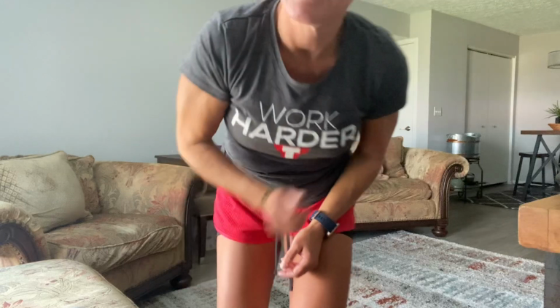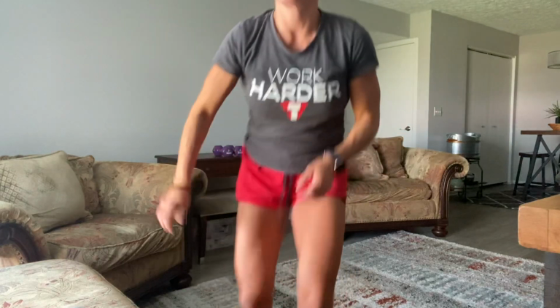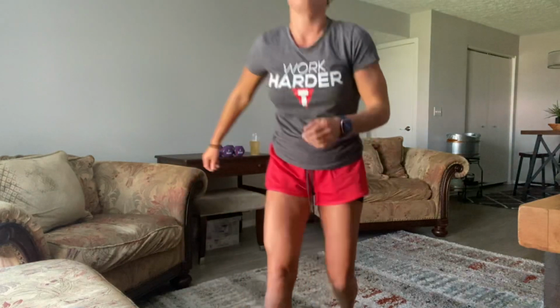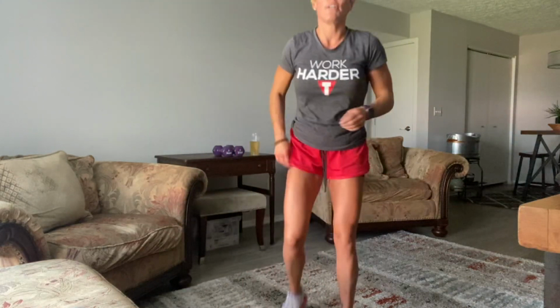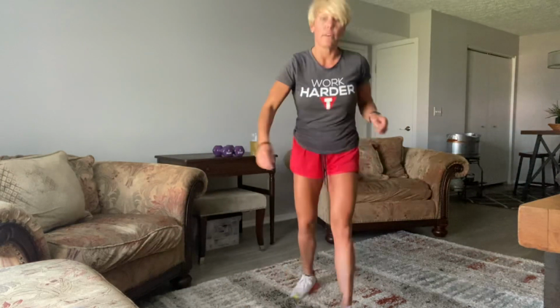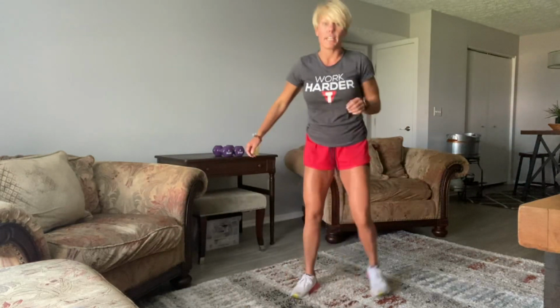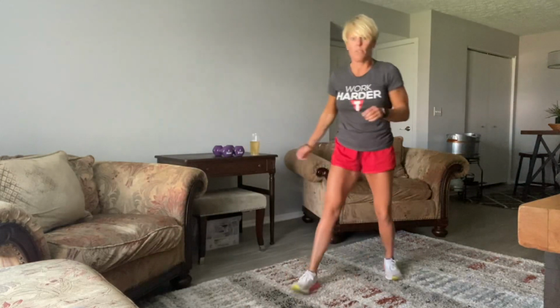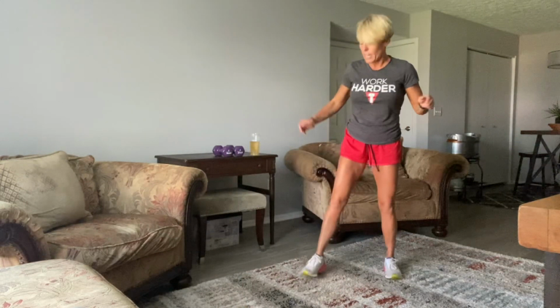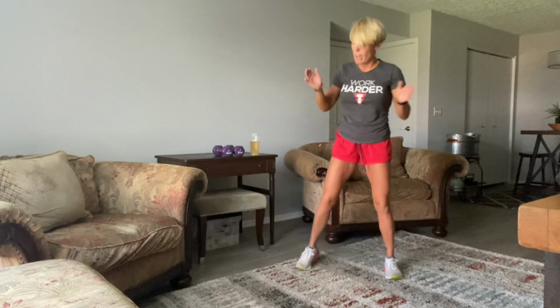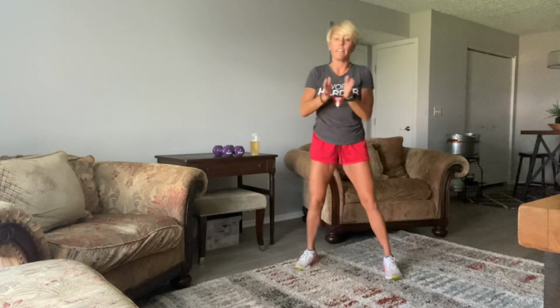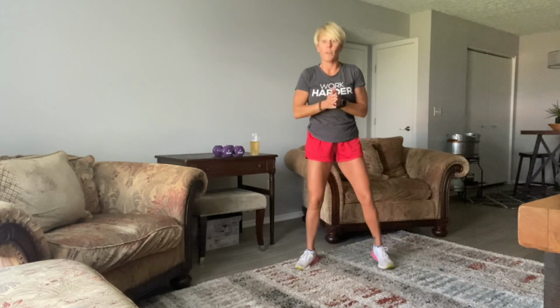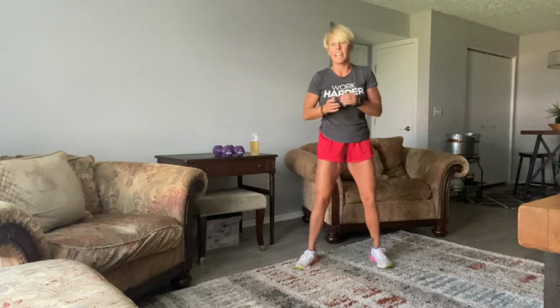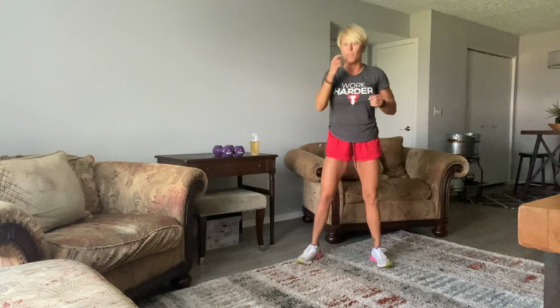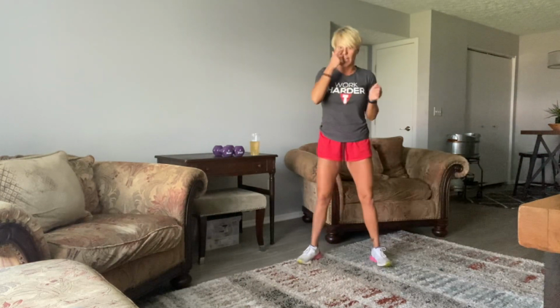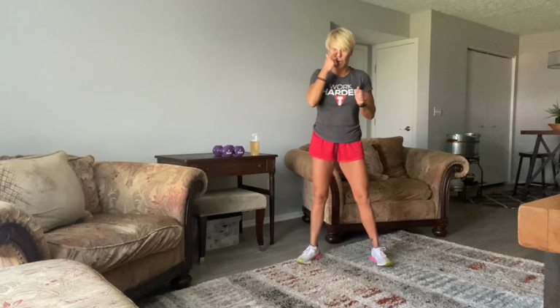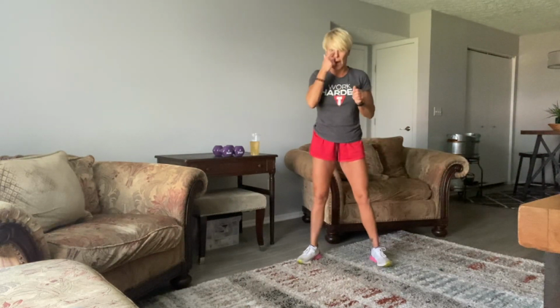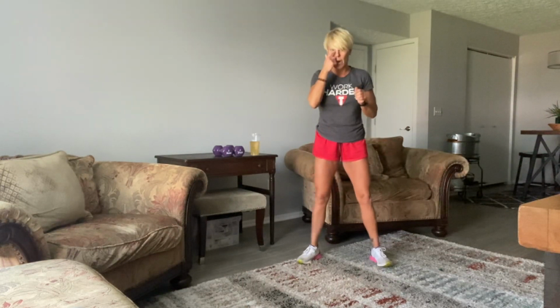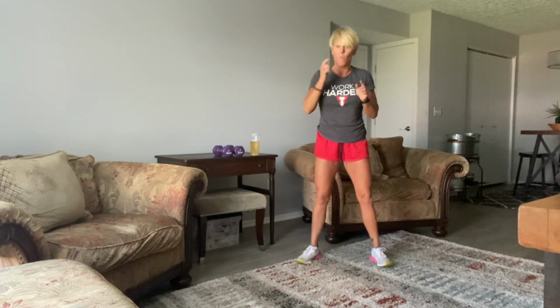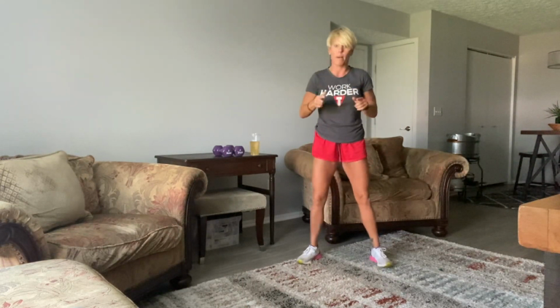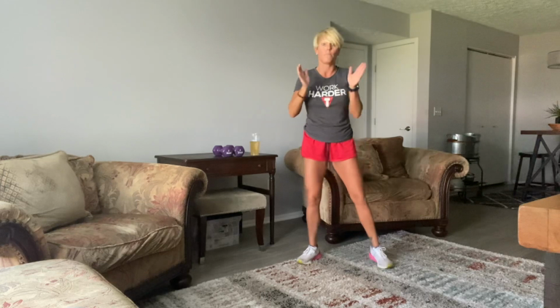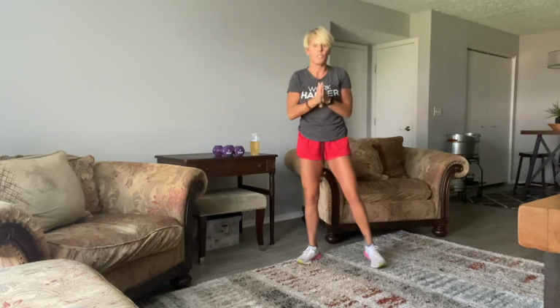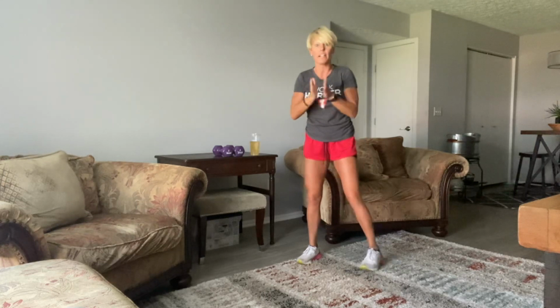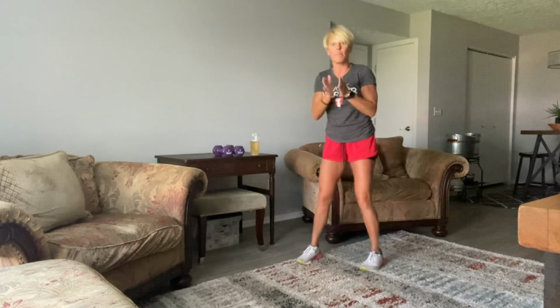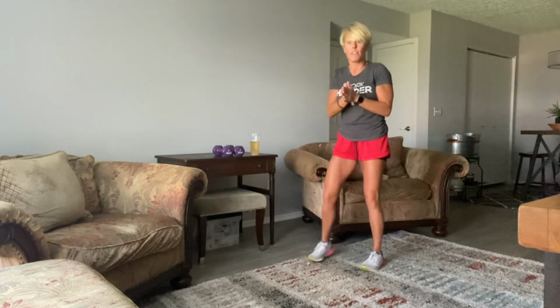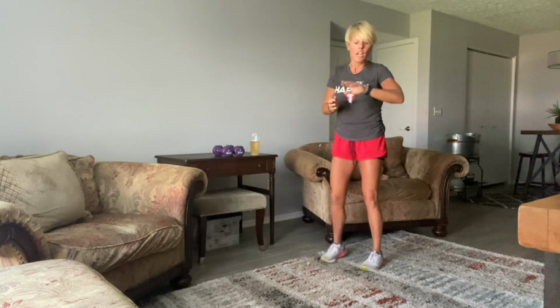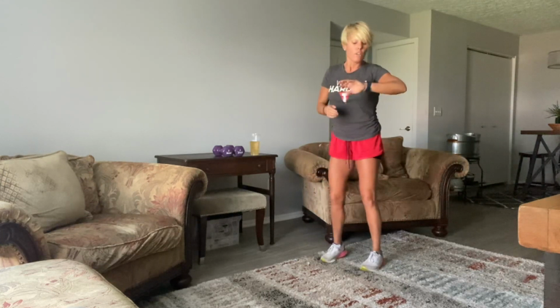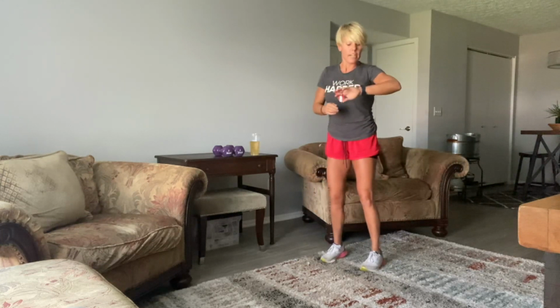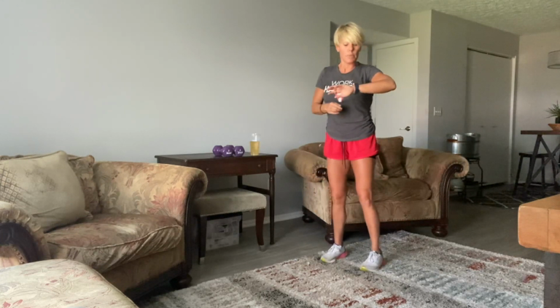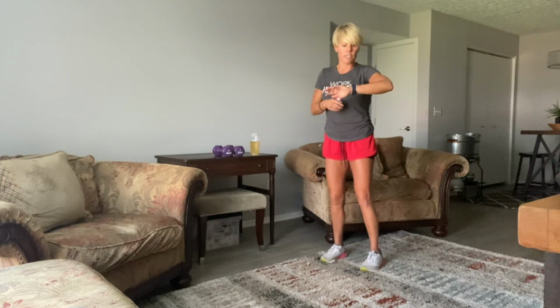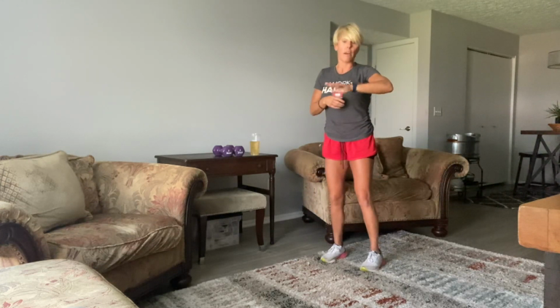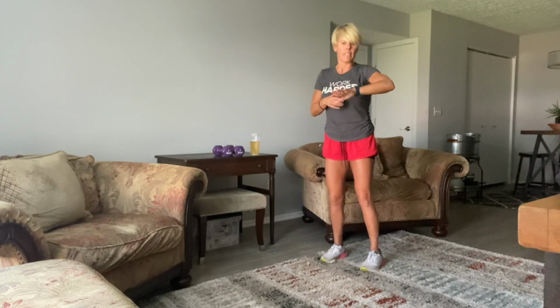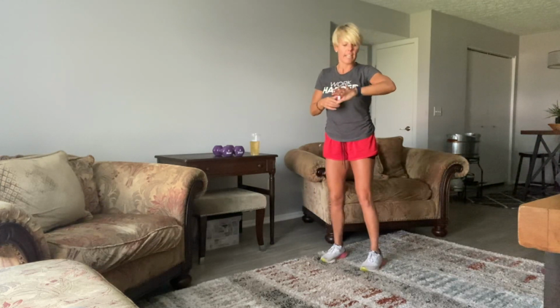All right, welcome everyone. We've got a shred for today. We're going to start with a bodyweight warm-up. Push jacks will be first — we're going to hit push jacks for about 30 seconds.